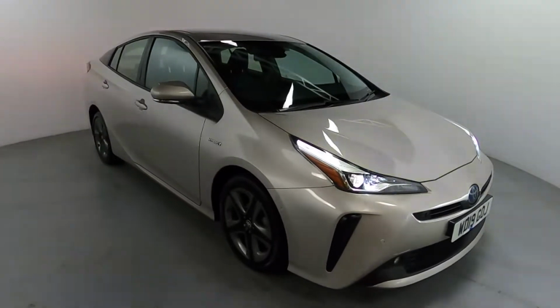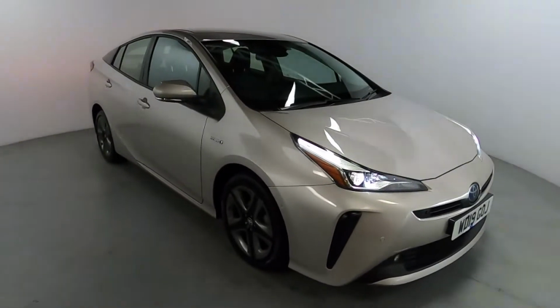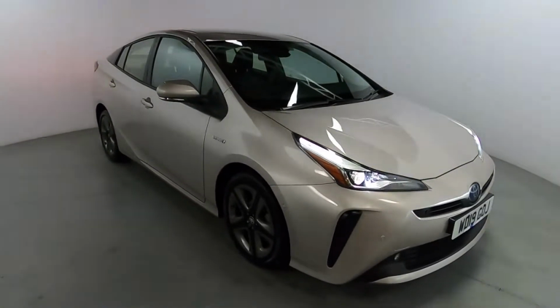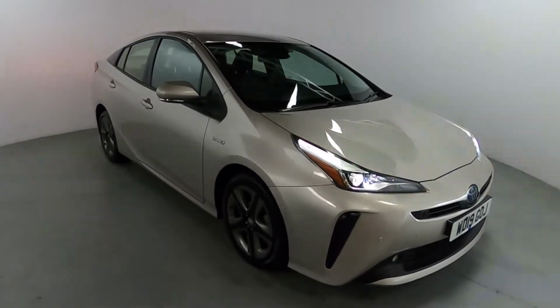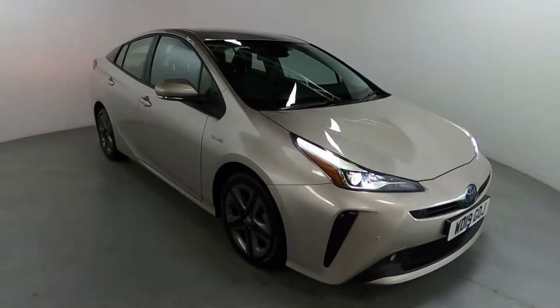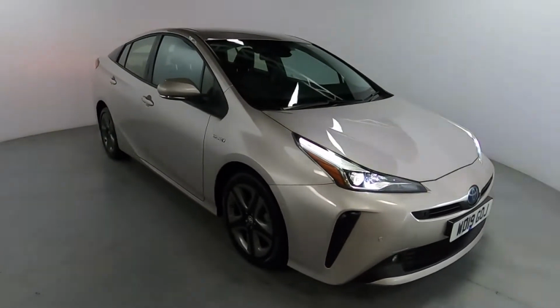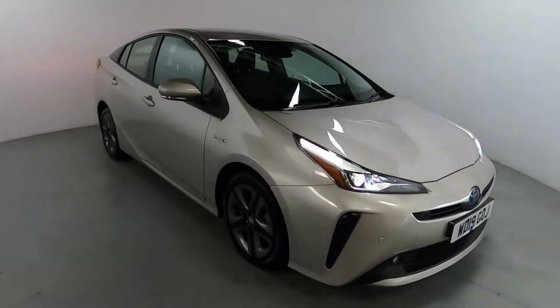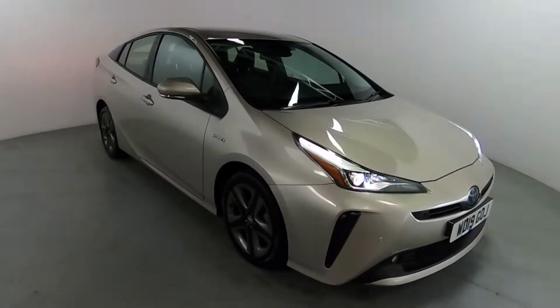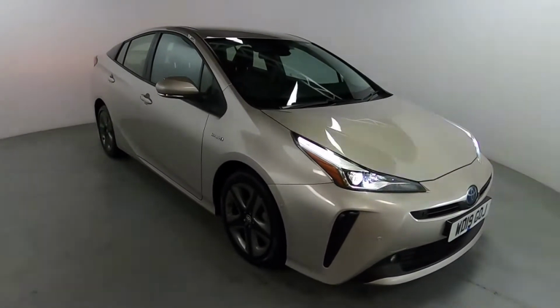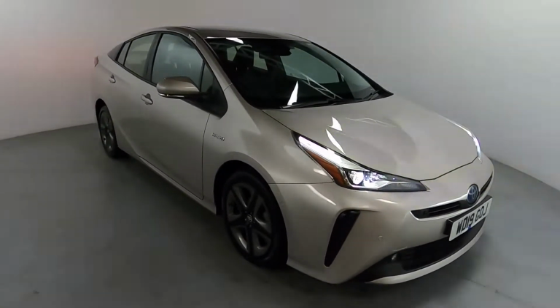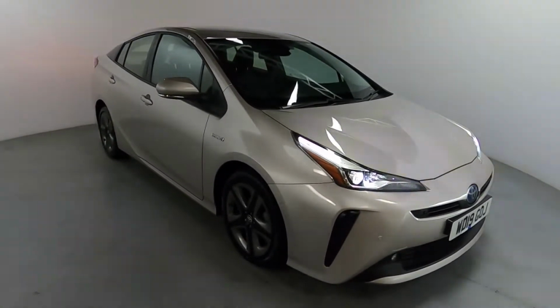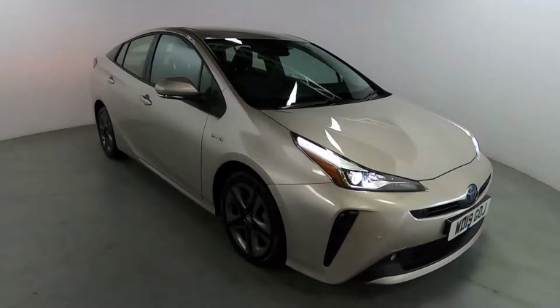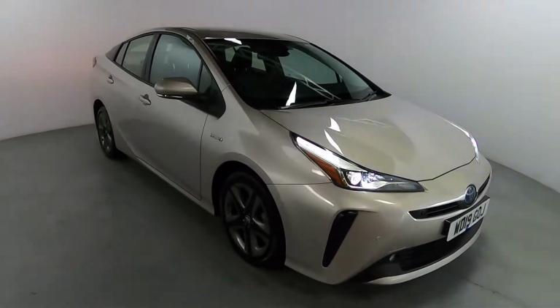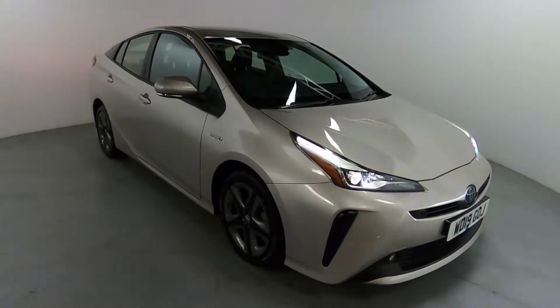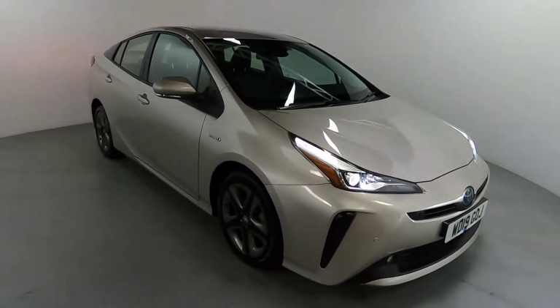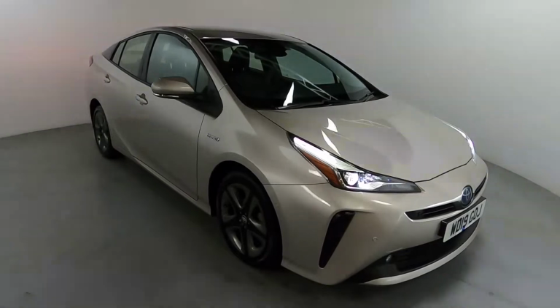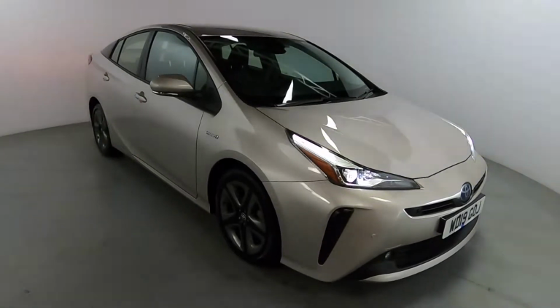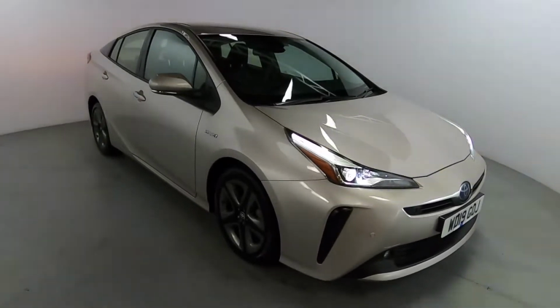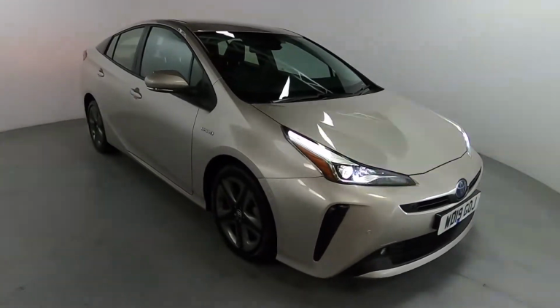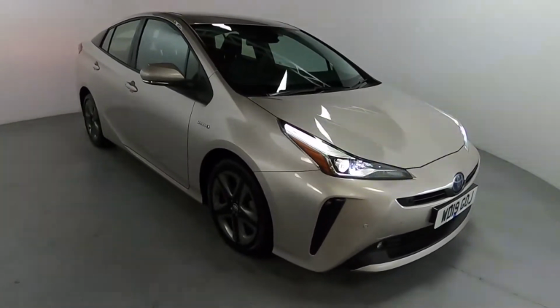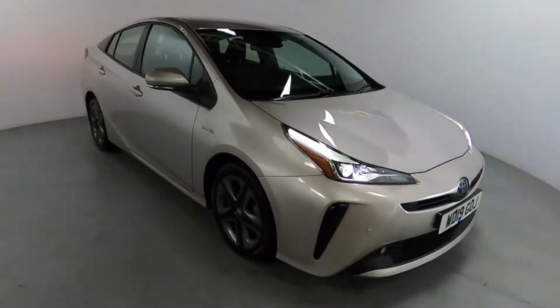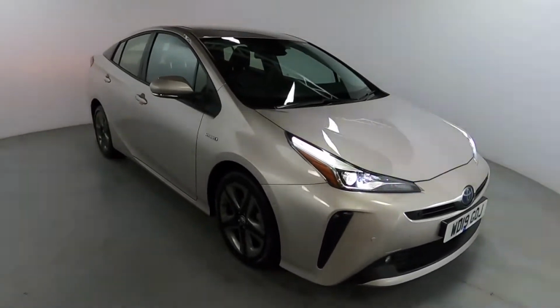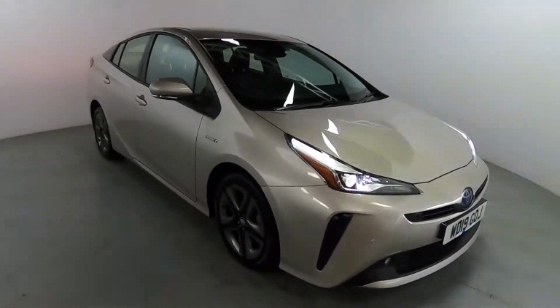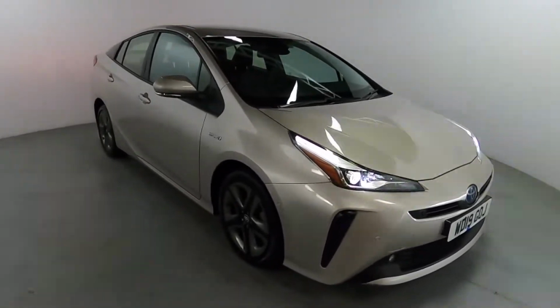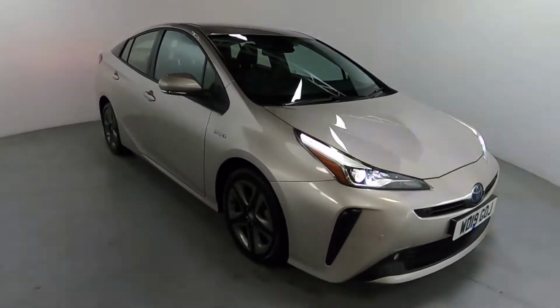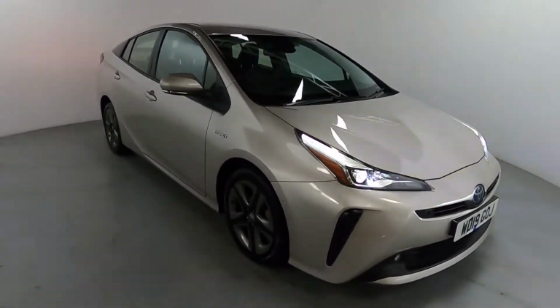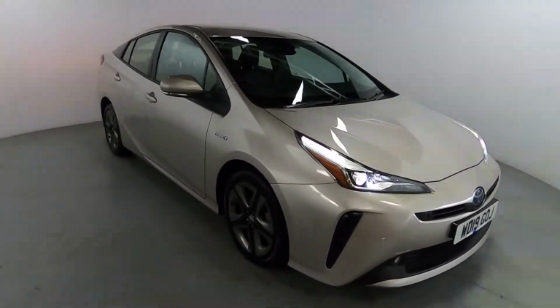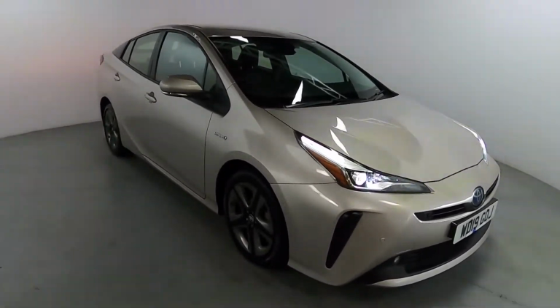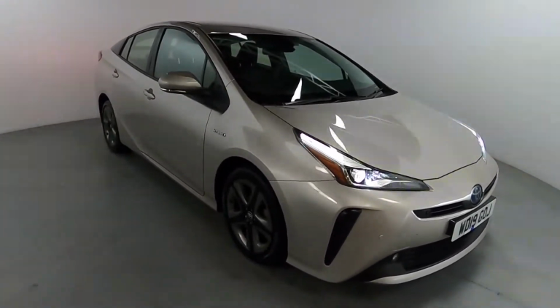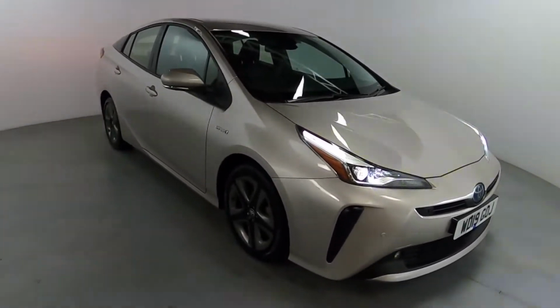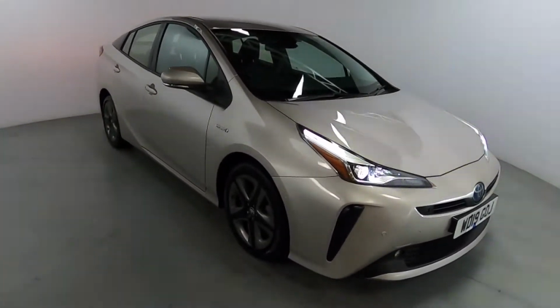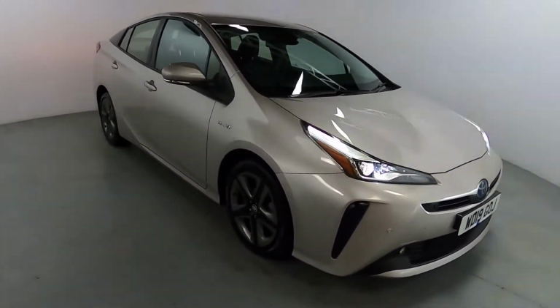Welcome to LMC. Today we're taking a look at this Toyota Prius XL Edition. It's got a 1.8L petrol hybrid engine with an automatic gearbox, and it's on 43,573 miles.